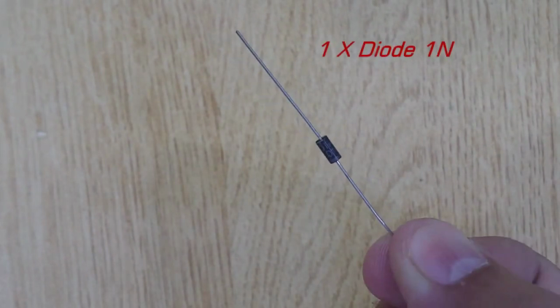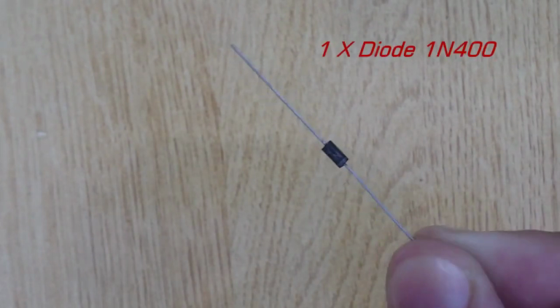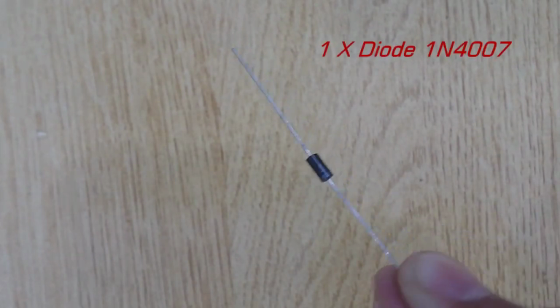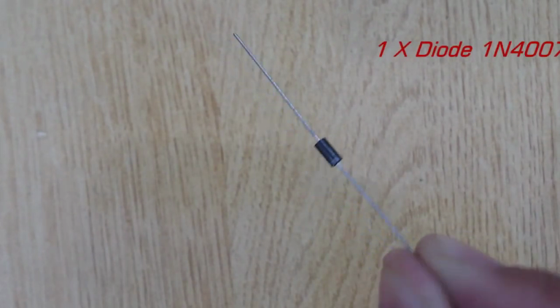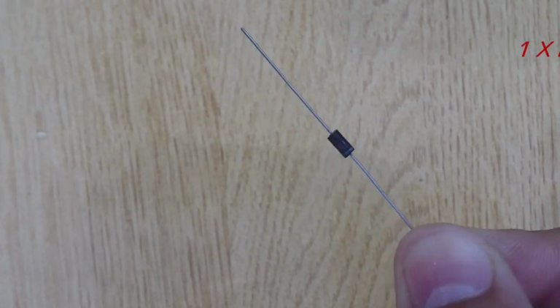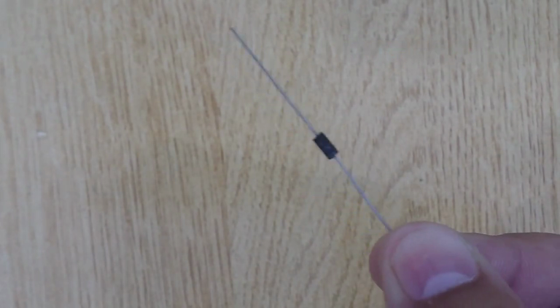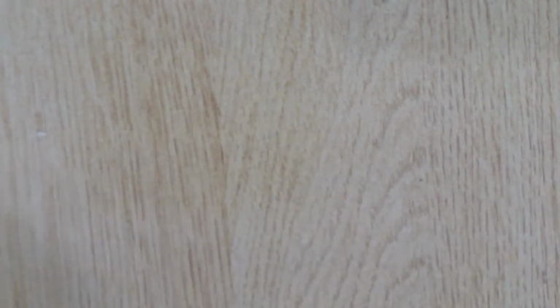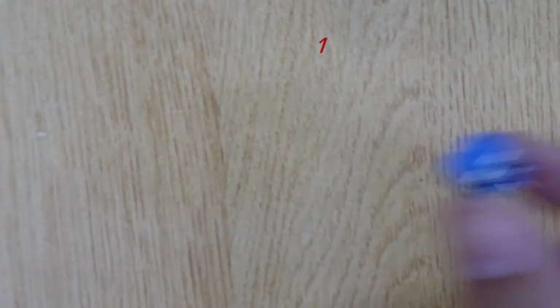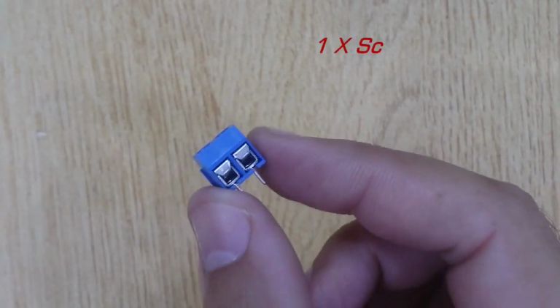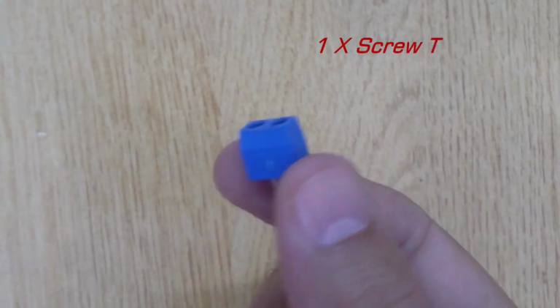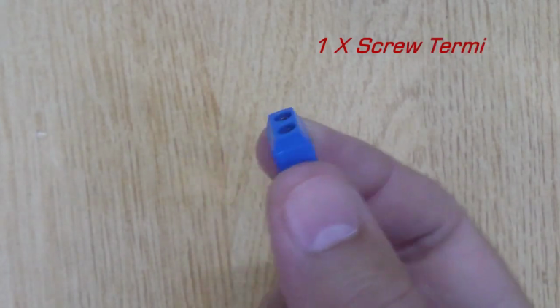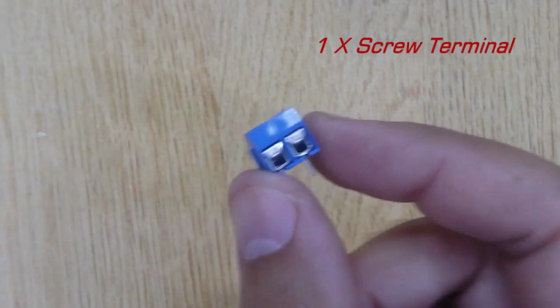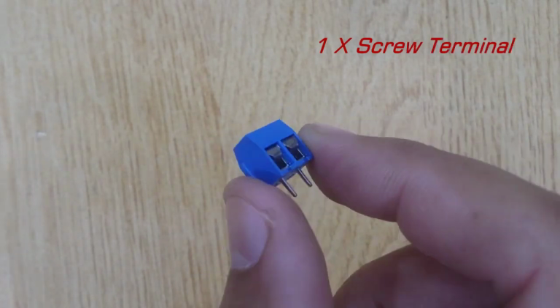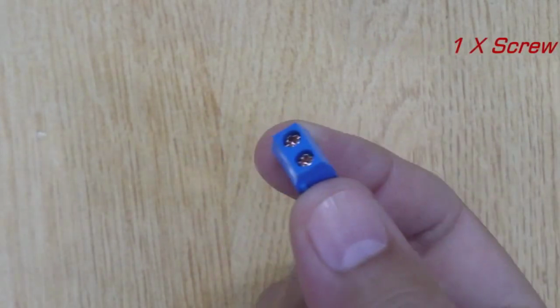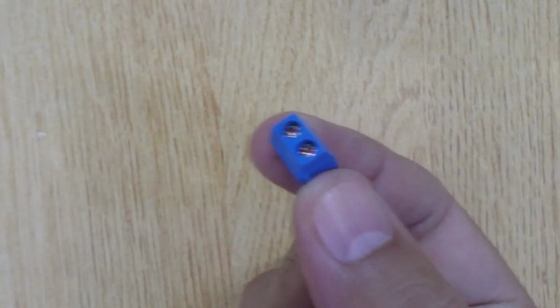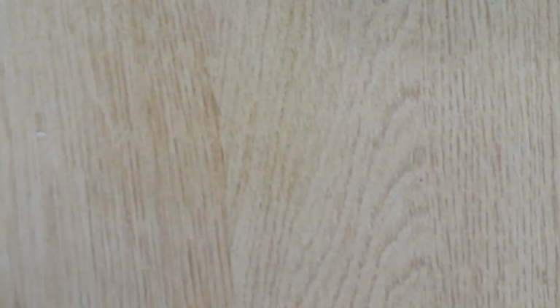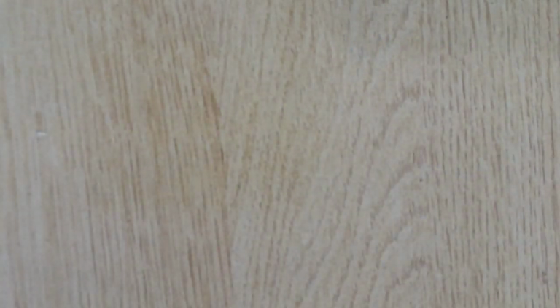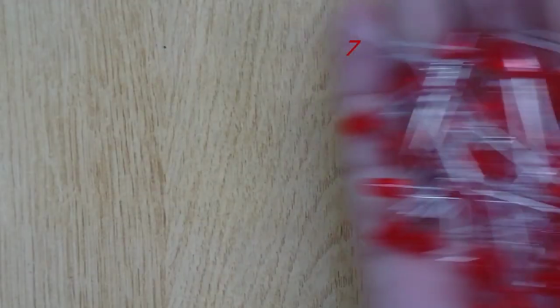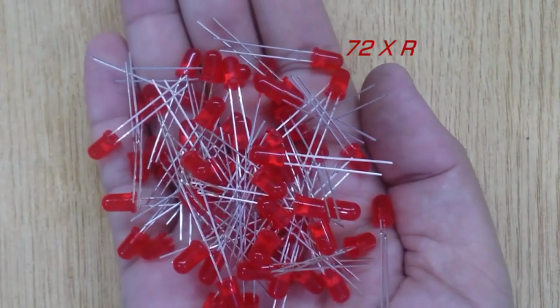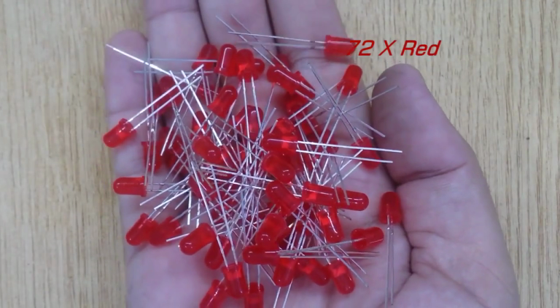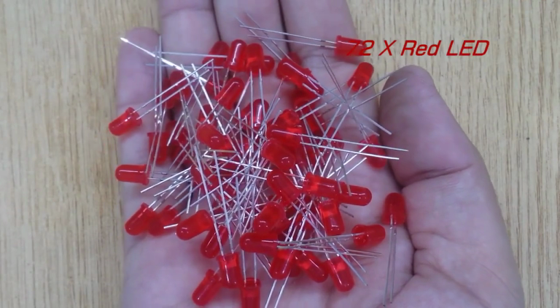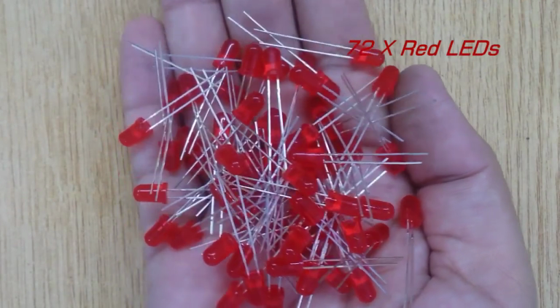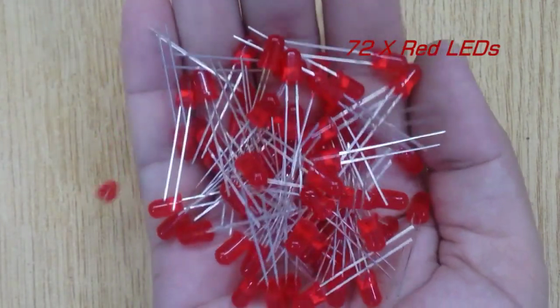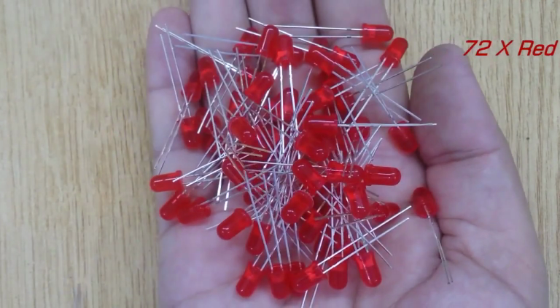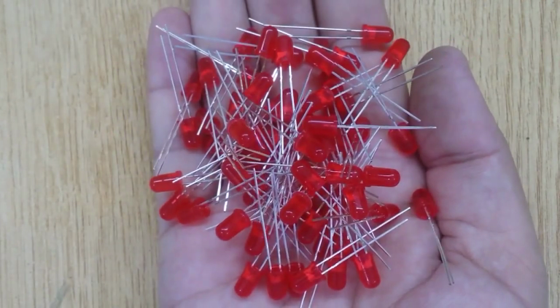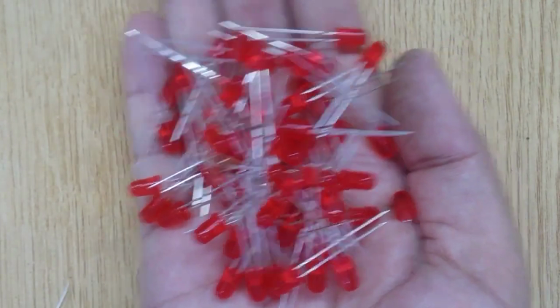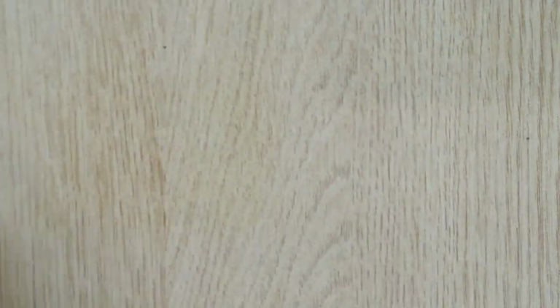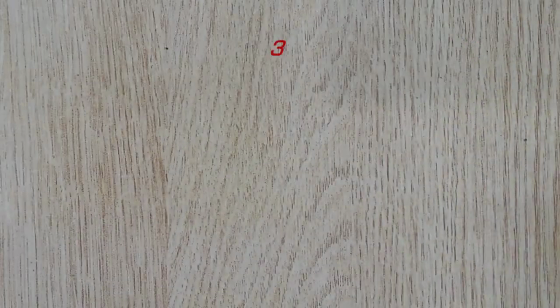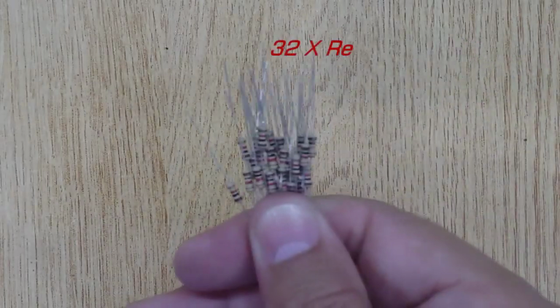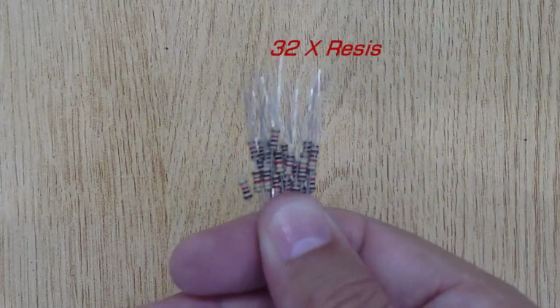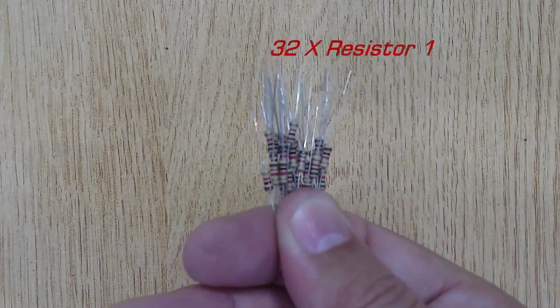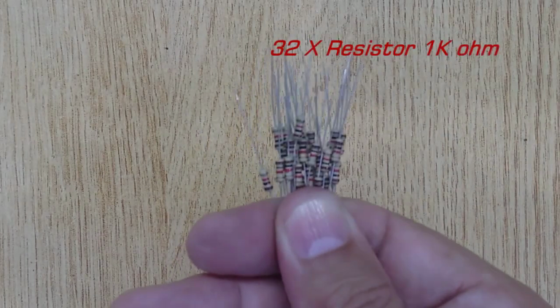Diode 1N4007, one piece. Screw terminal, one piece. Red LEDs, 72 pieces. Resistor 1K Ohm, 32 pieces.